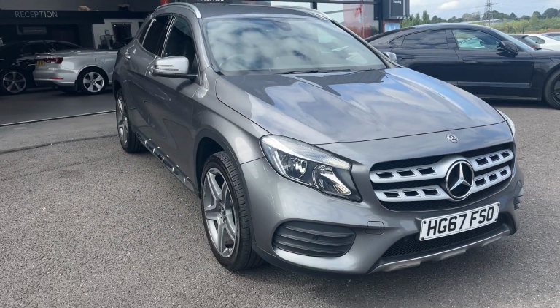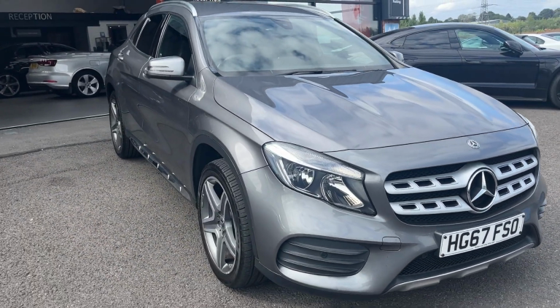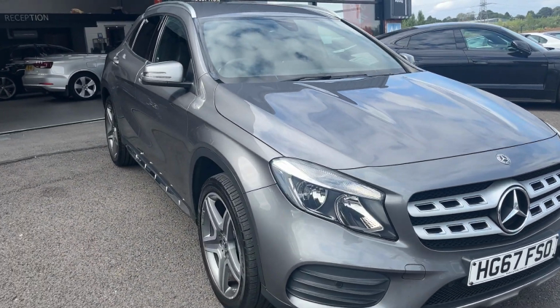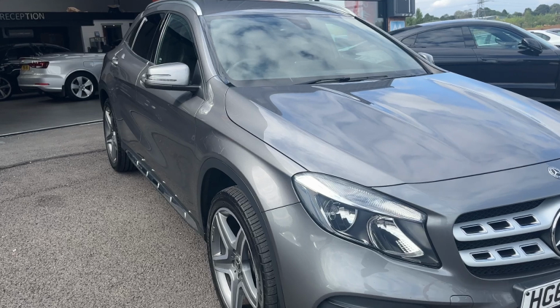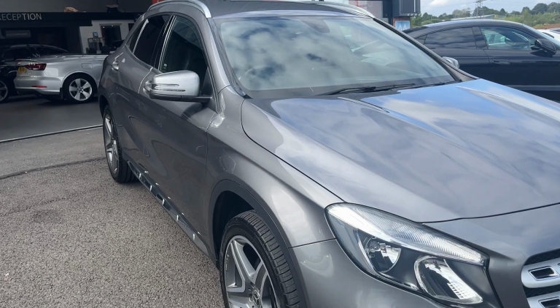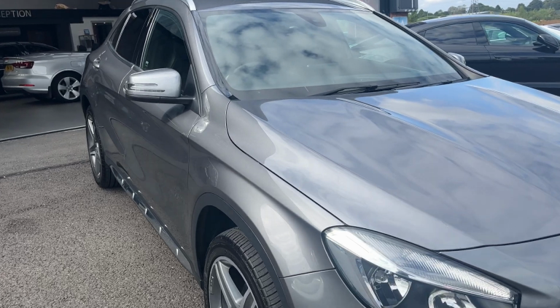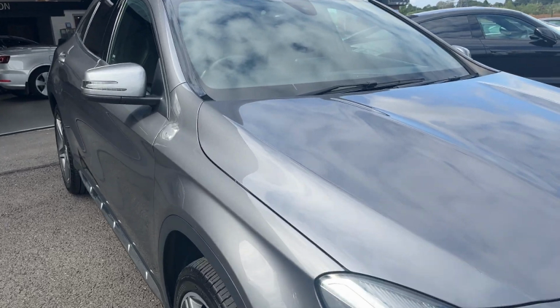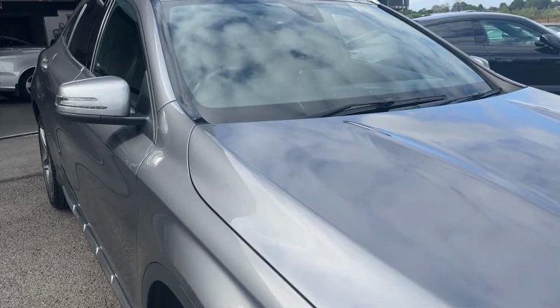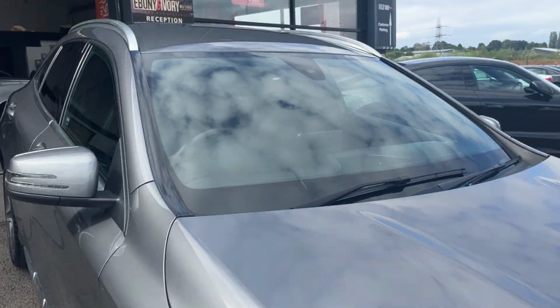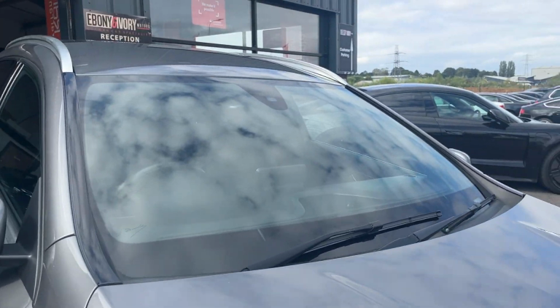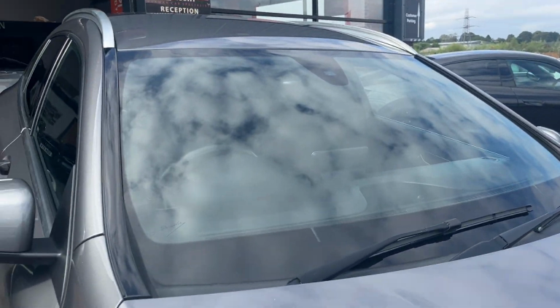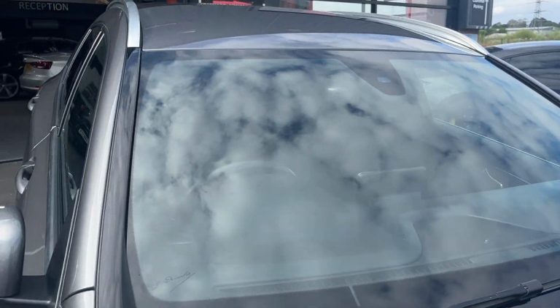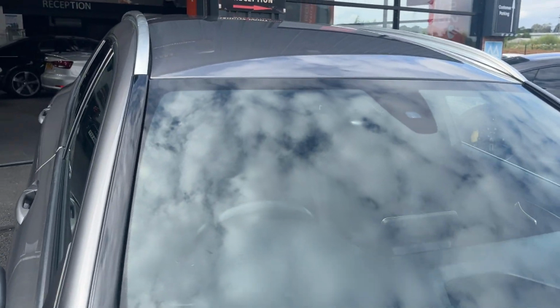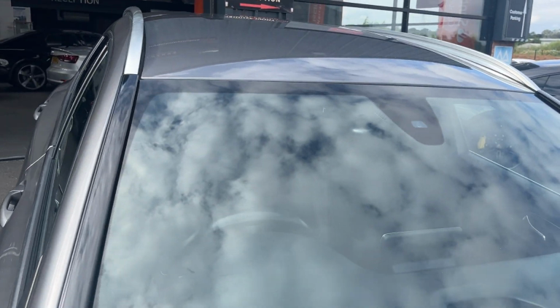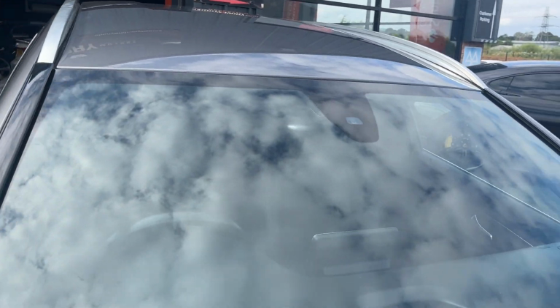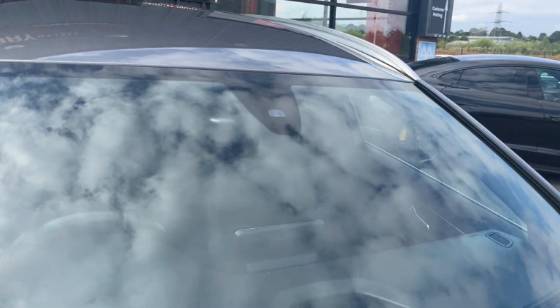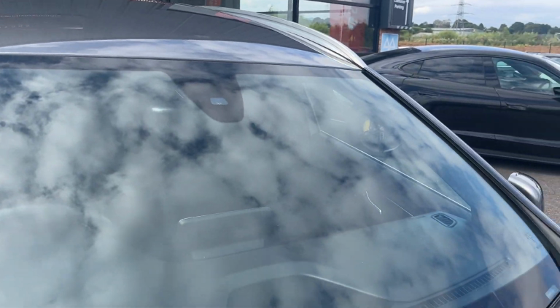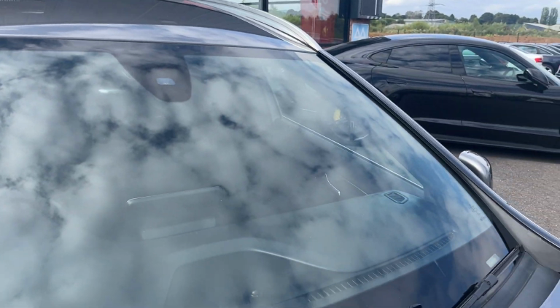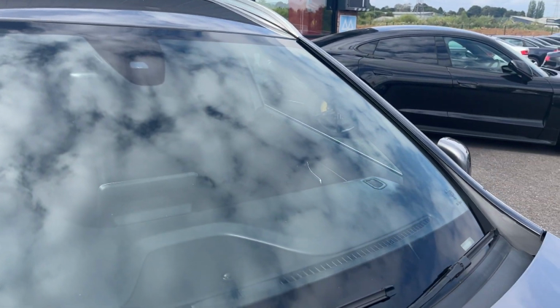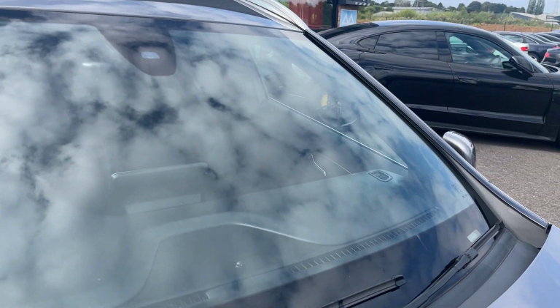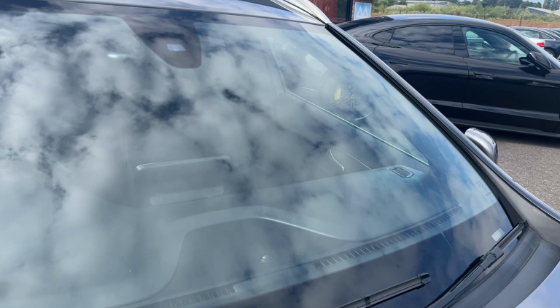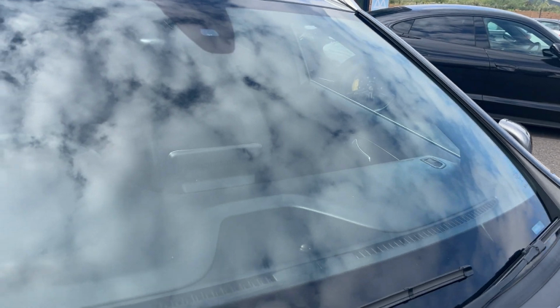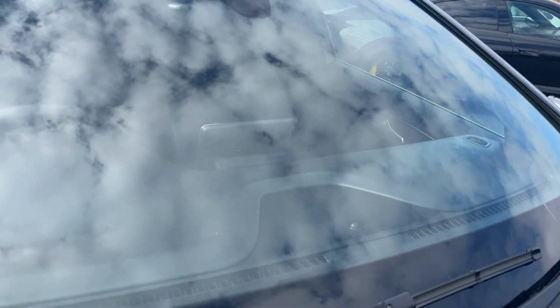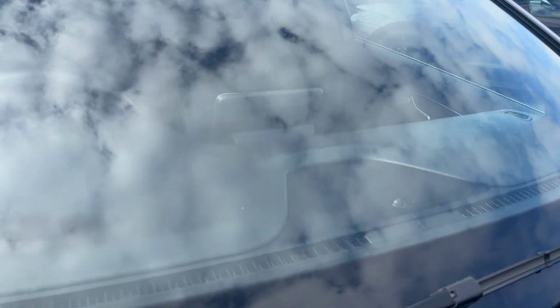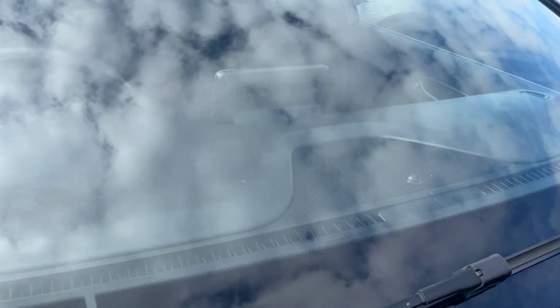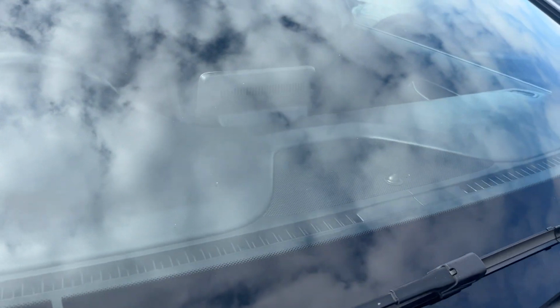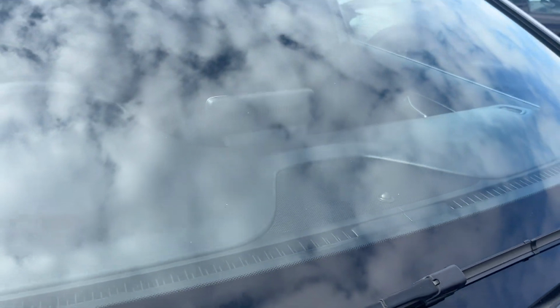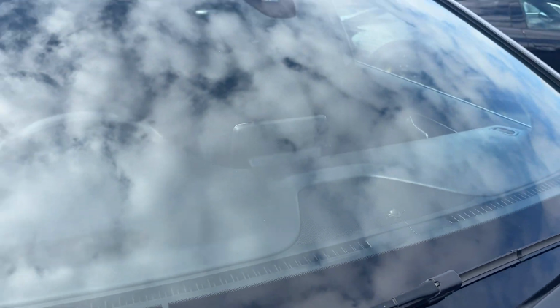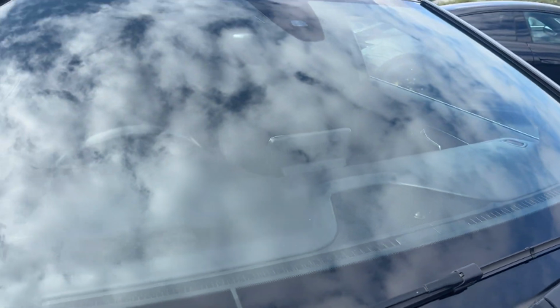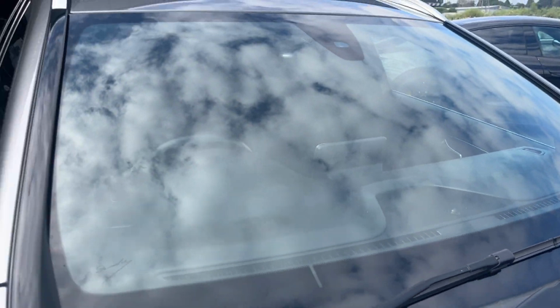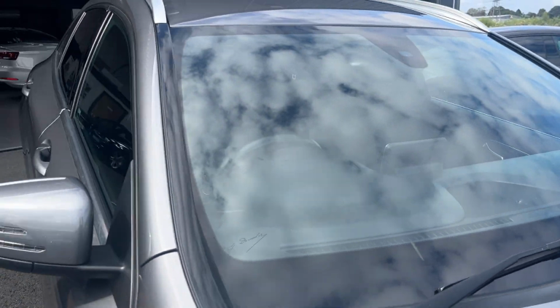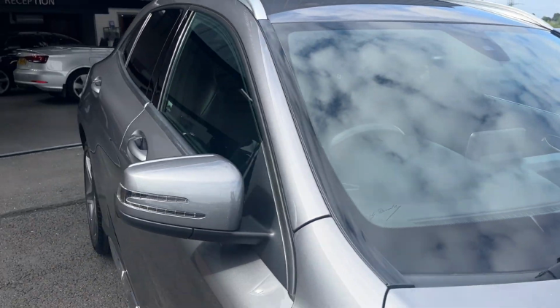Before we make our way through the interior of the car, we'll check out the front screen — no major chips or cracks. There are some light surface markings nearer the centre, but other than that it looks in good condition.